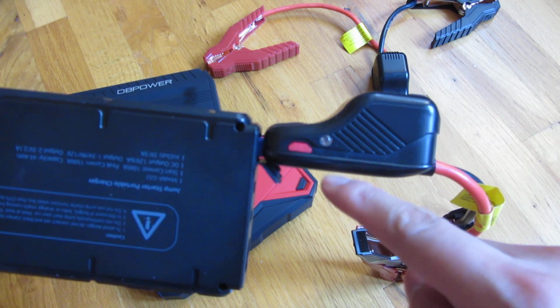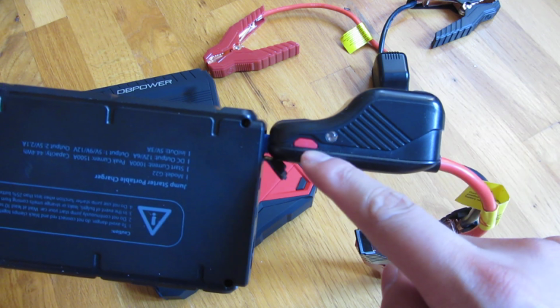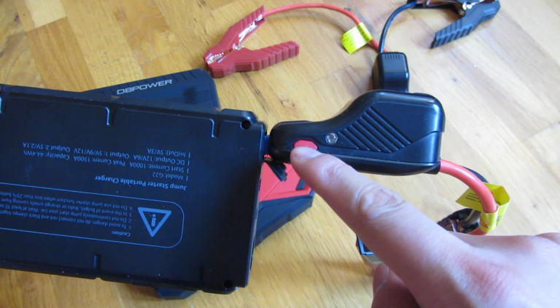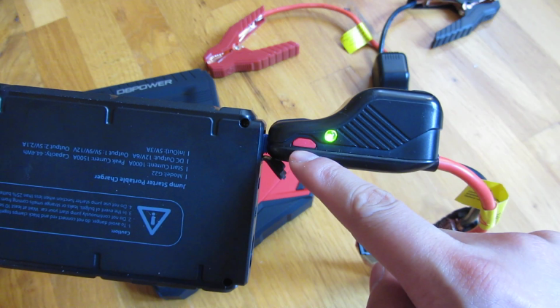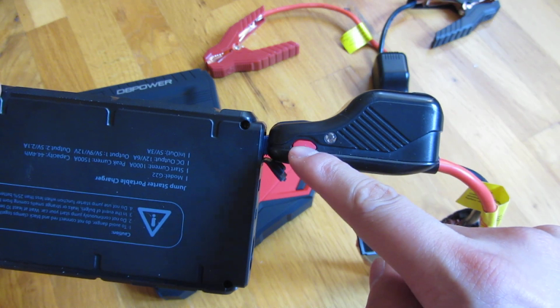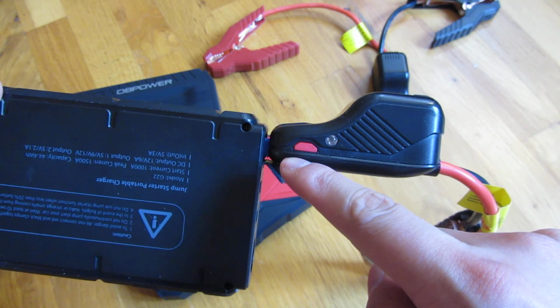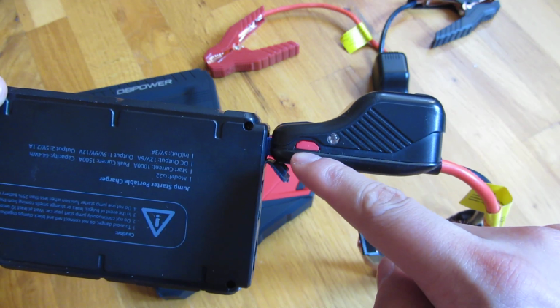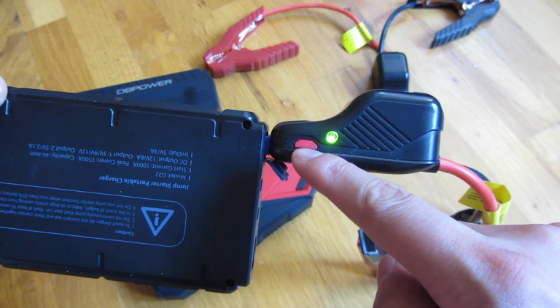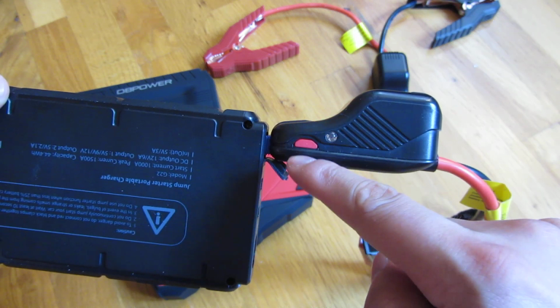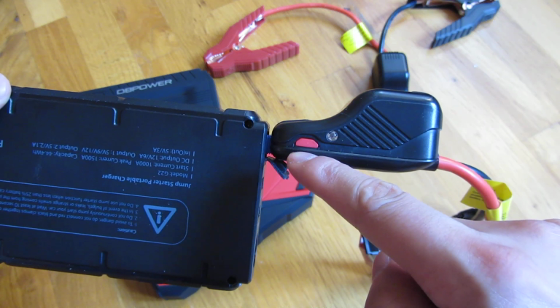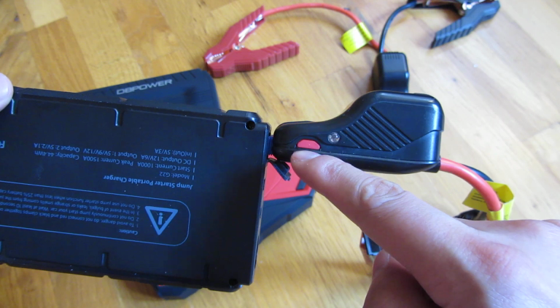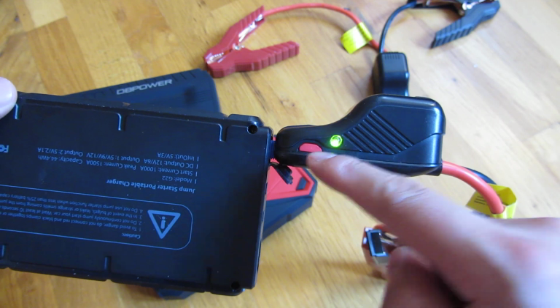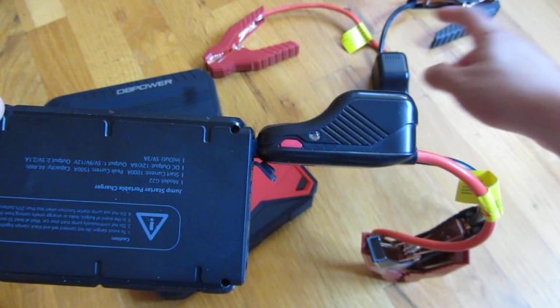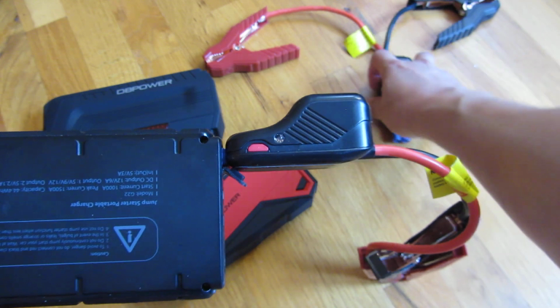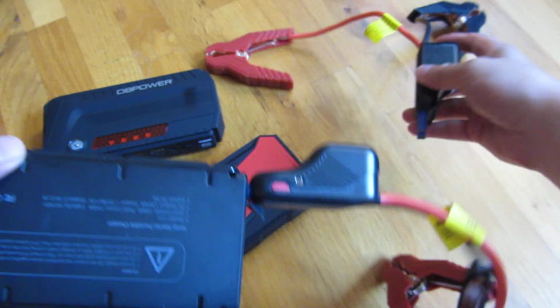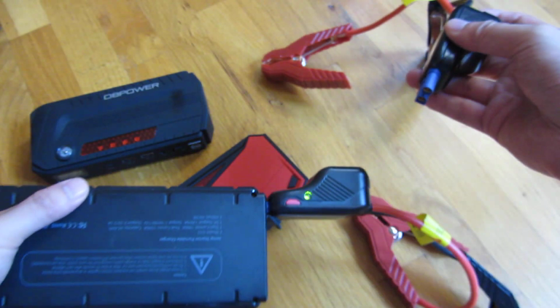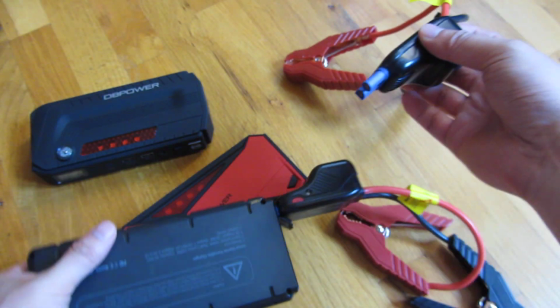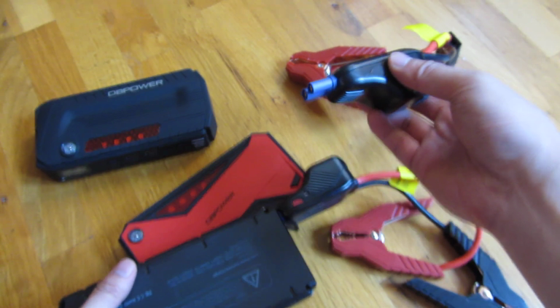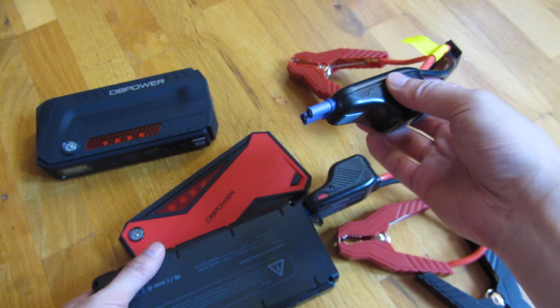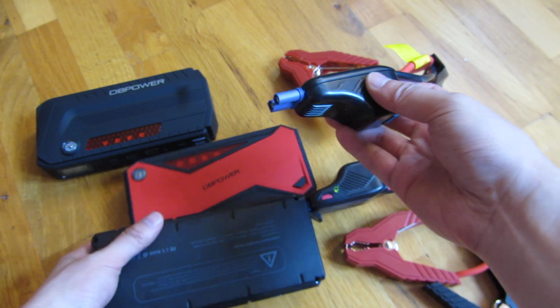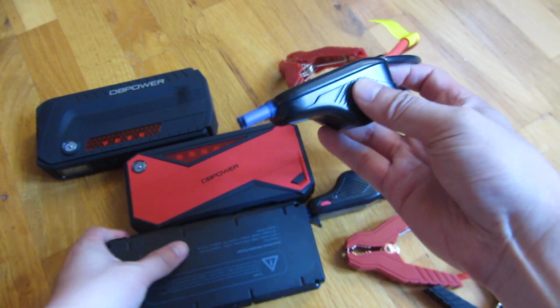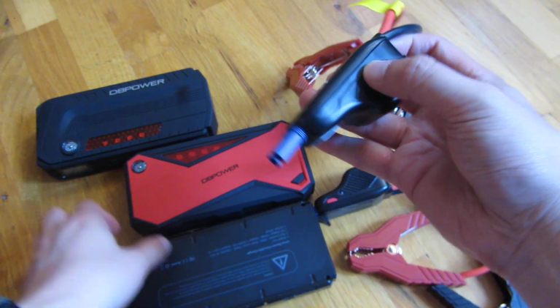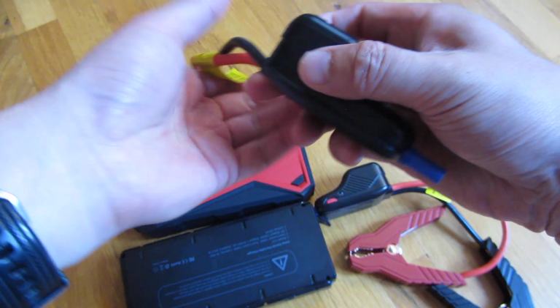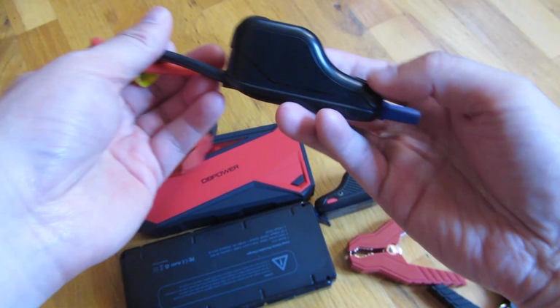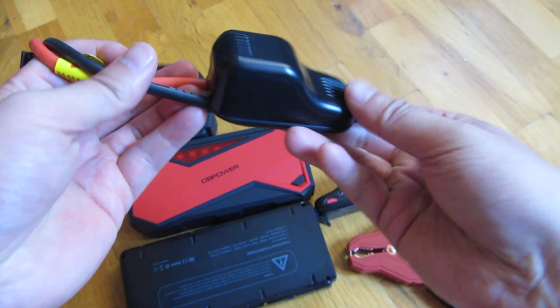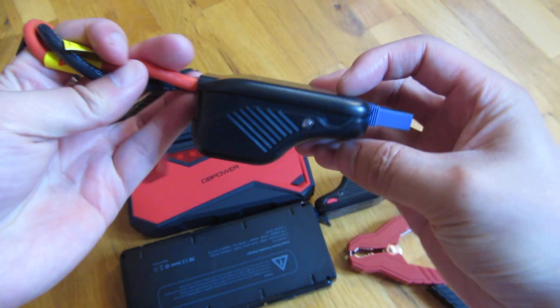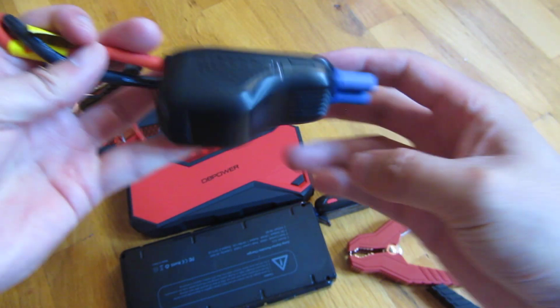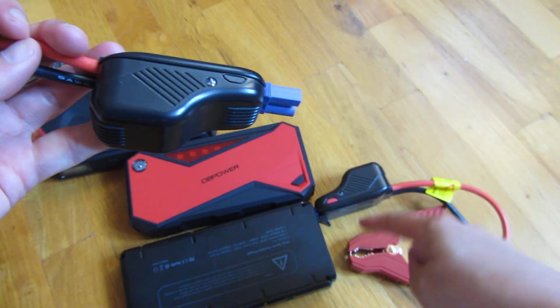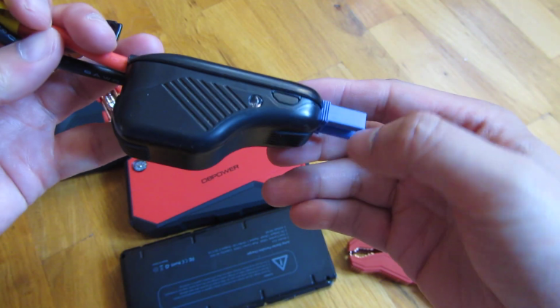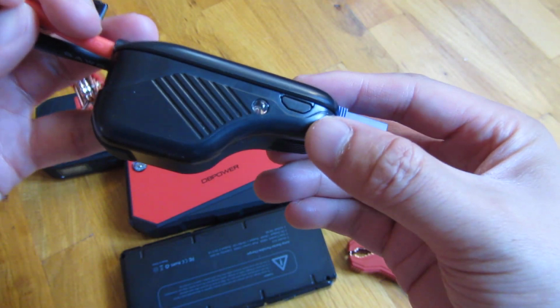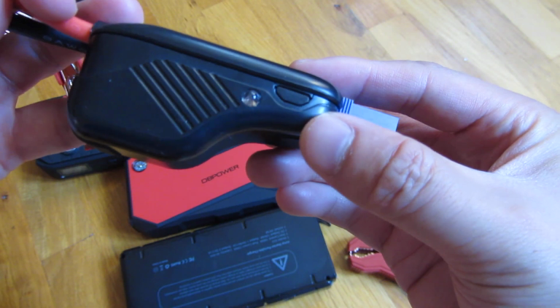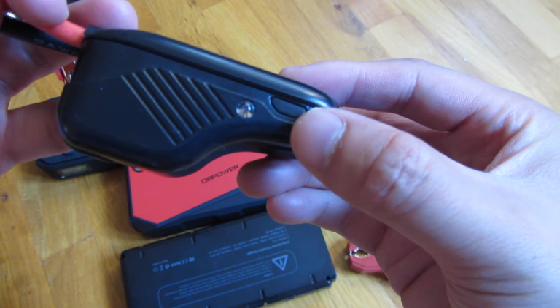So that's exactly what this boost button is for — it's for a very weak or dead battery, for boosting that and jumpstarting it. That particular one is red, and you'll see this one is in black.